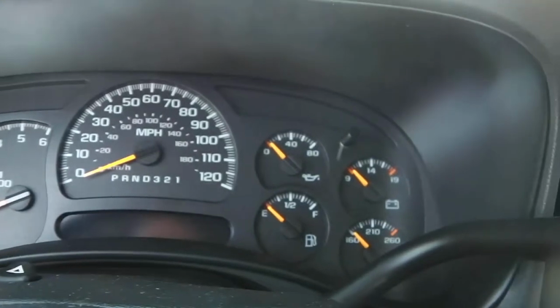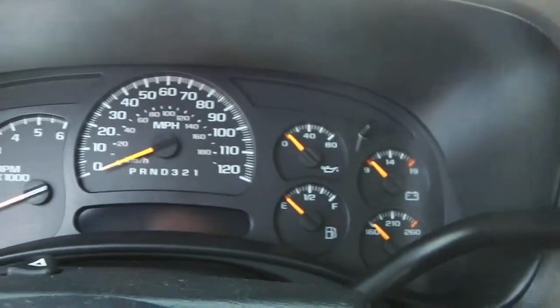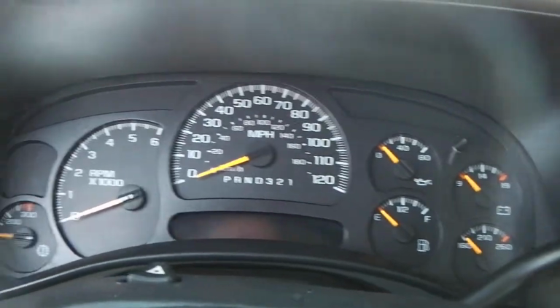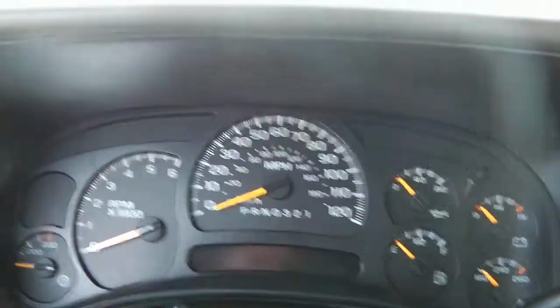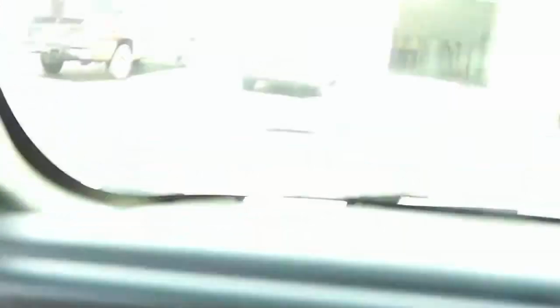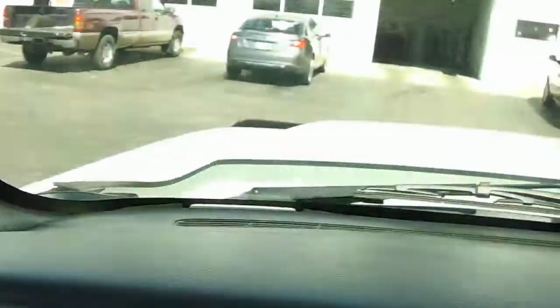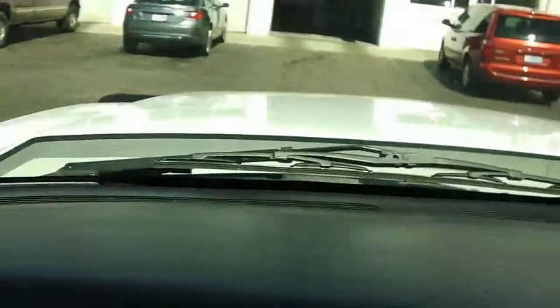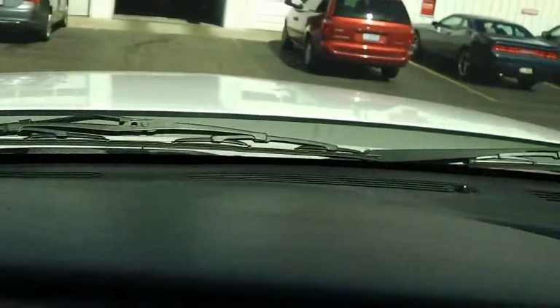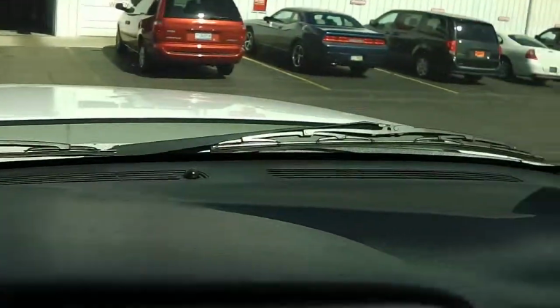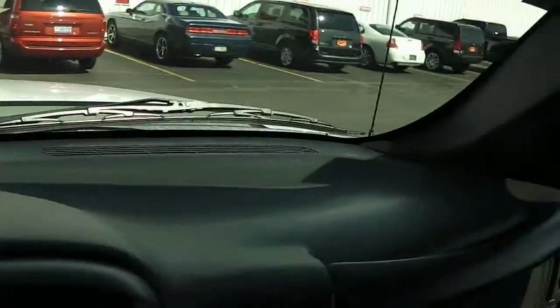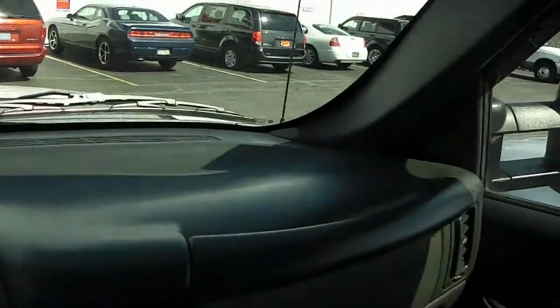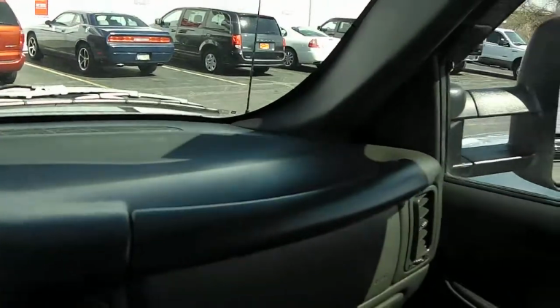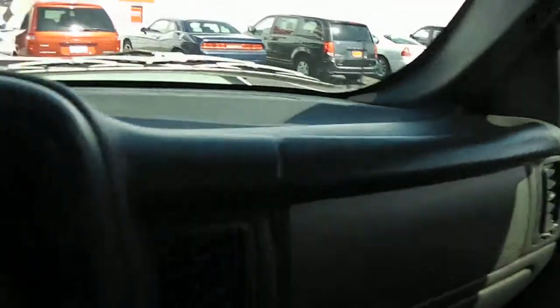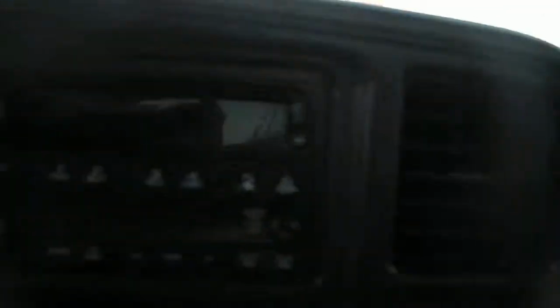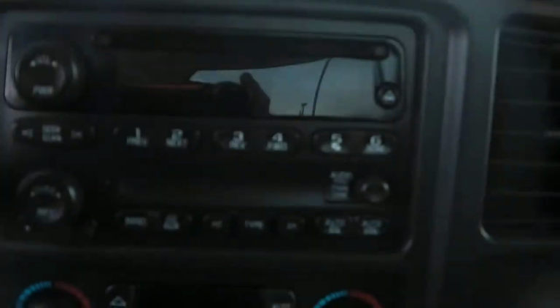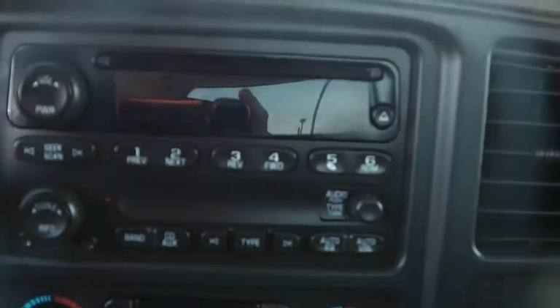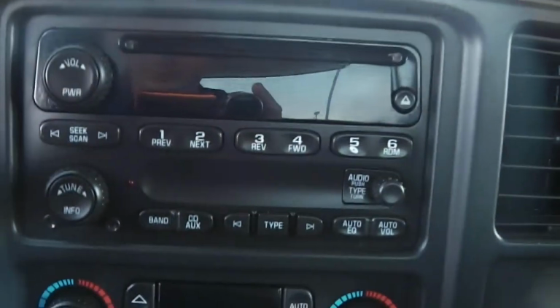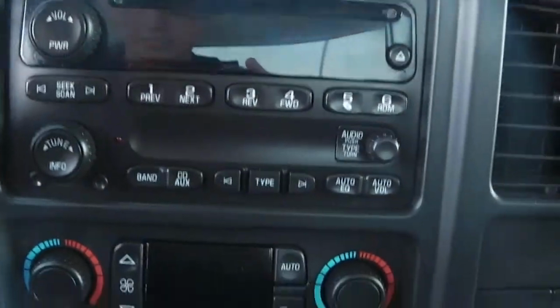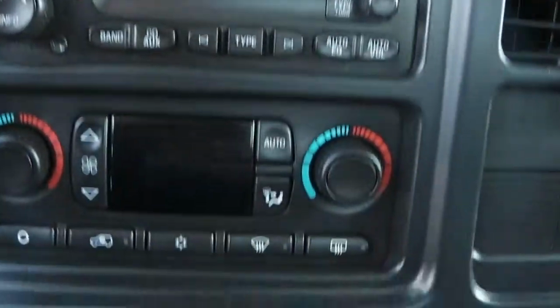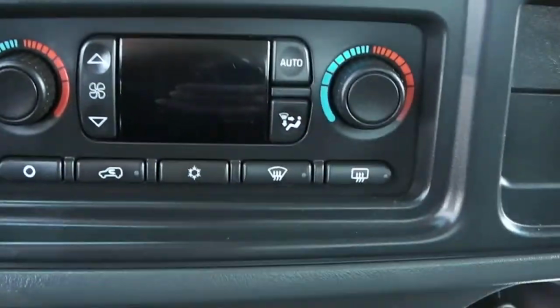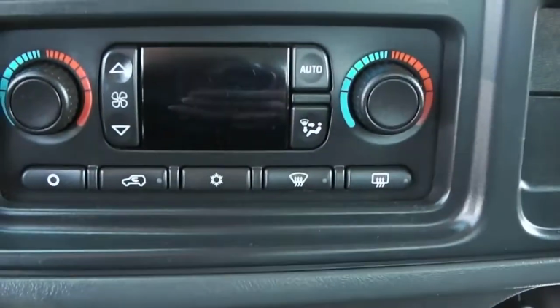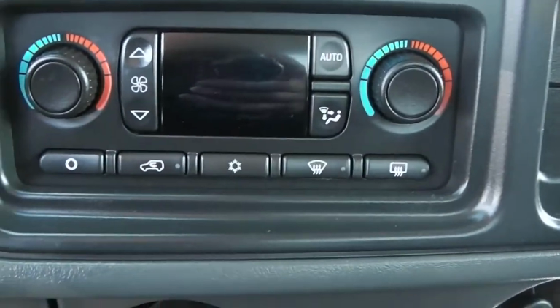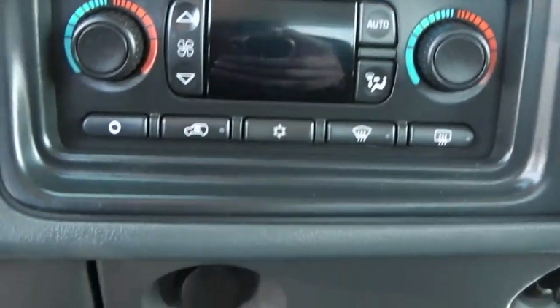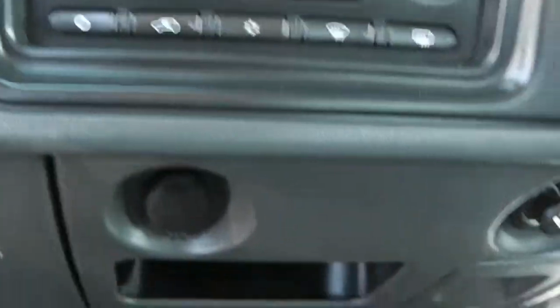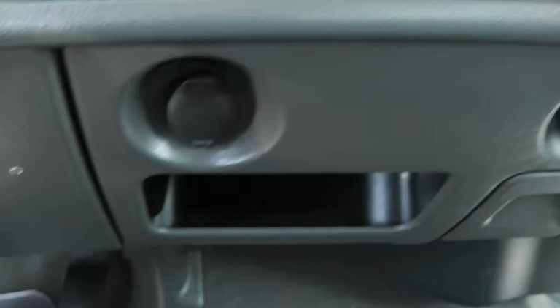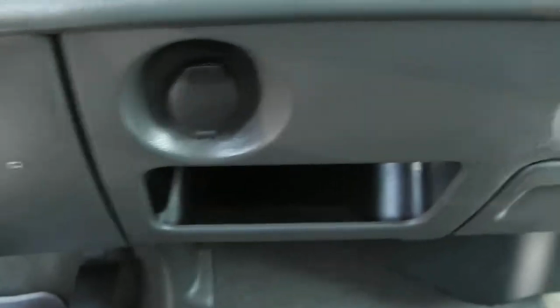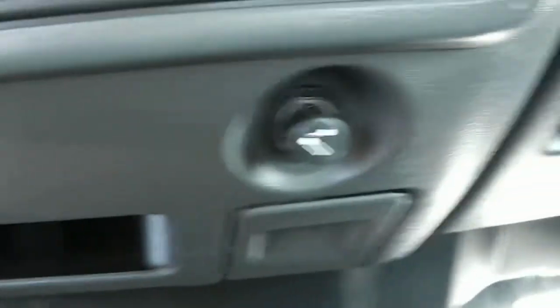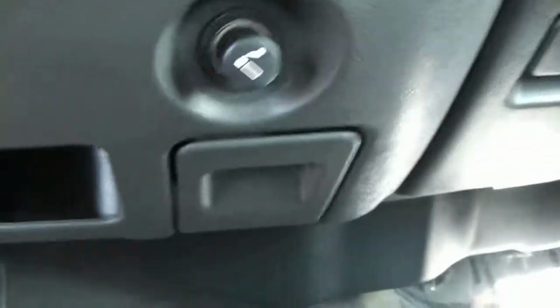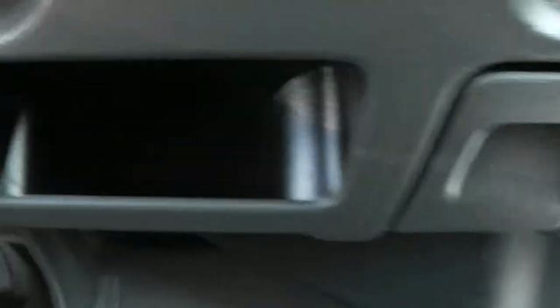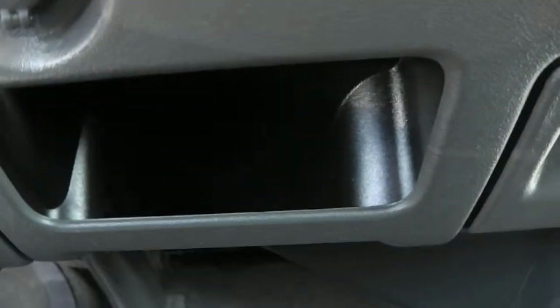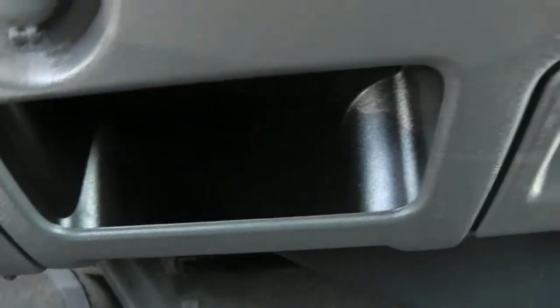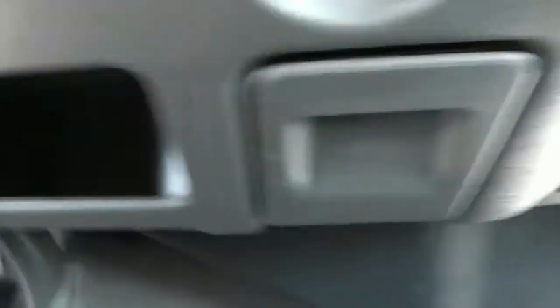Nice design there in the gauges. Dash is nice and clean, not cracked or anything. Just have your CD player with your radio, dual climate controls, your two 12-volt outlets, and a storage compartment there.